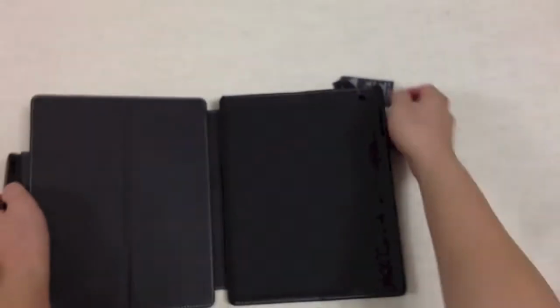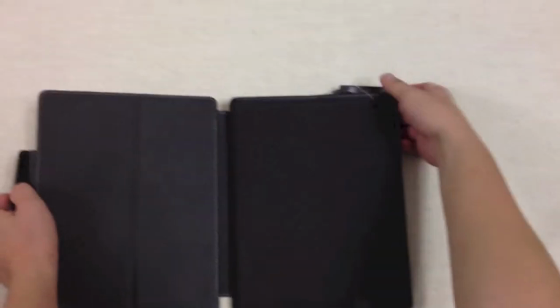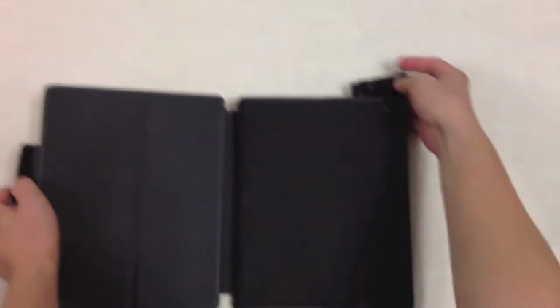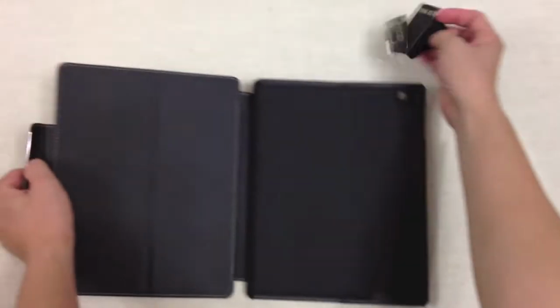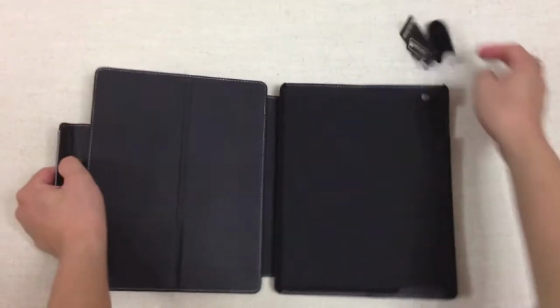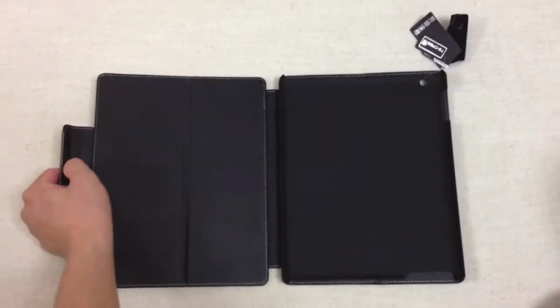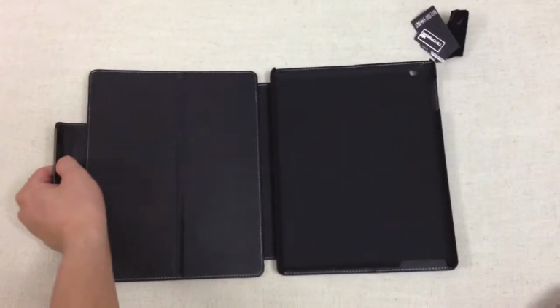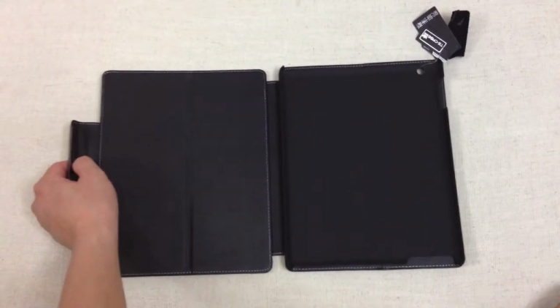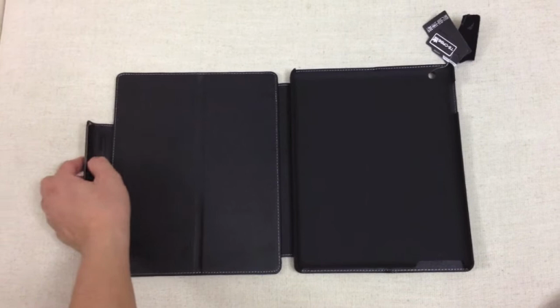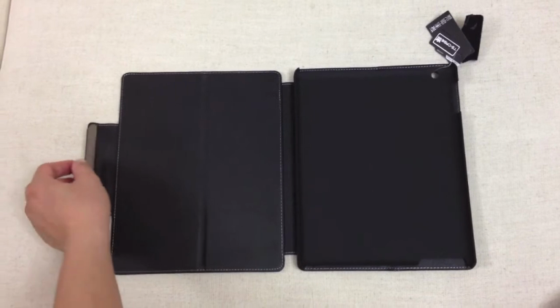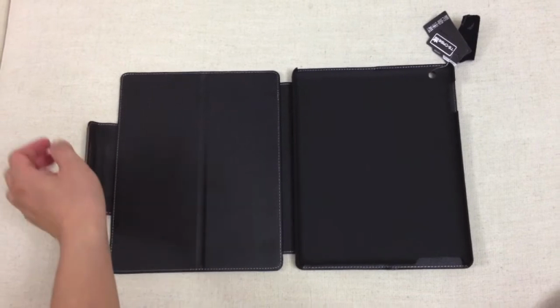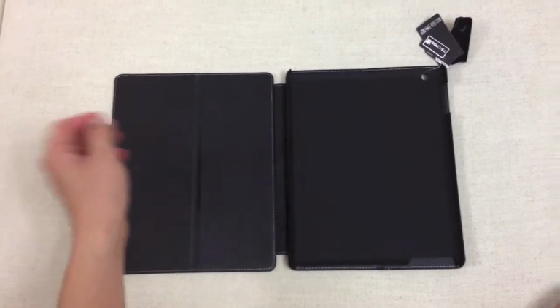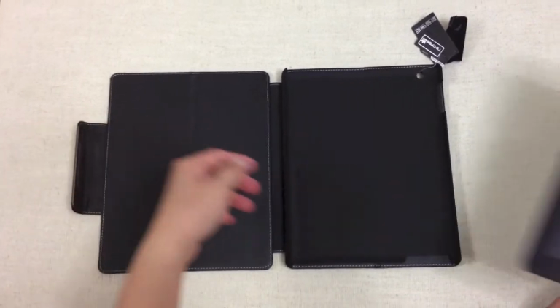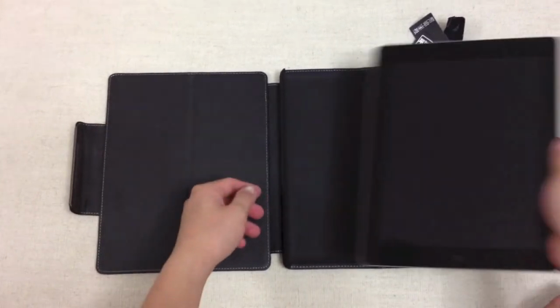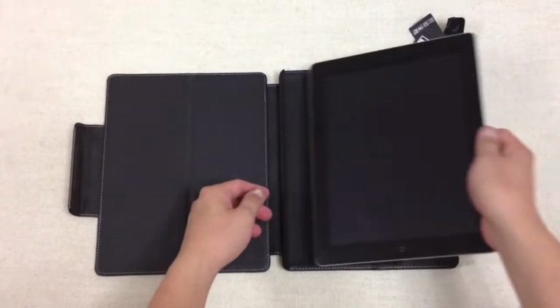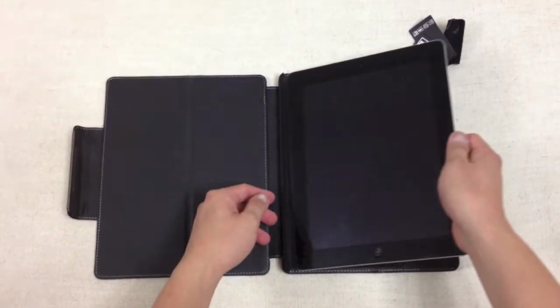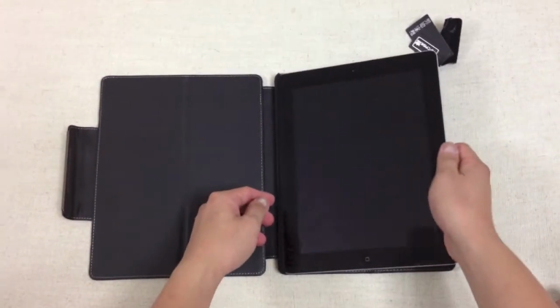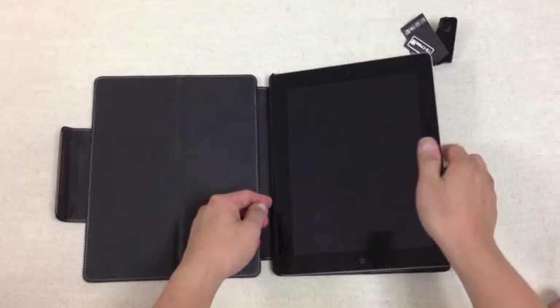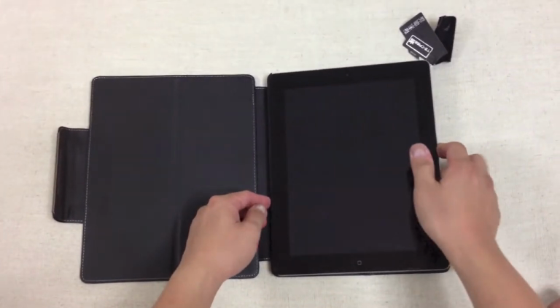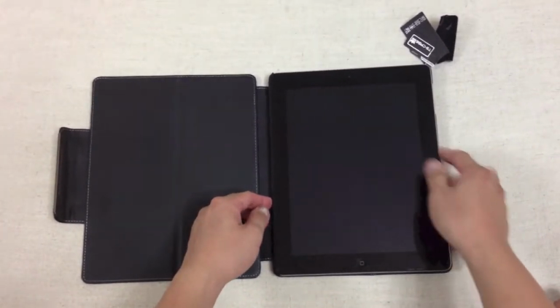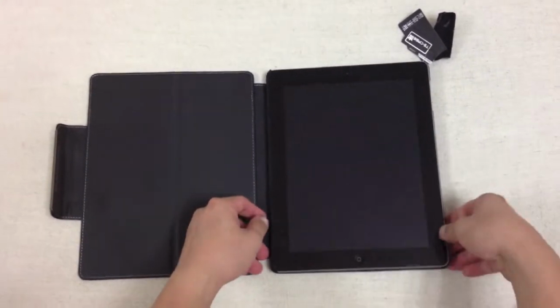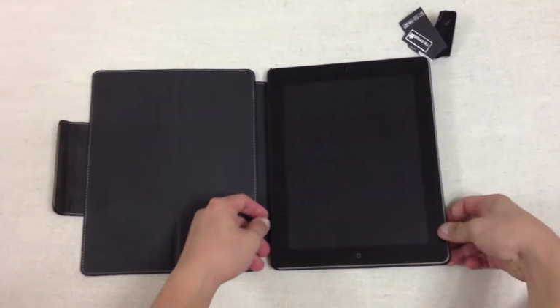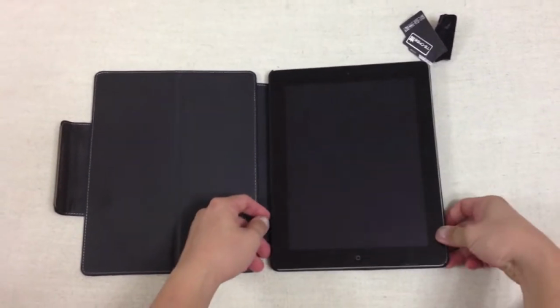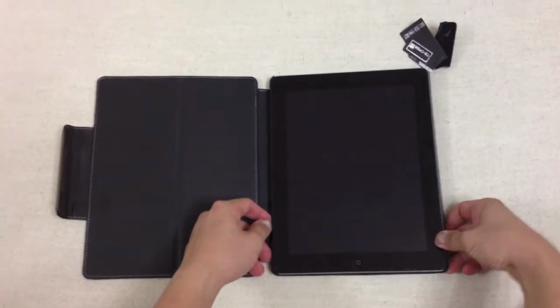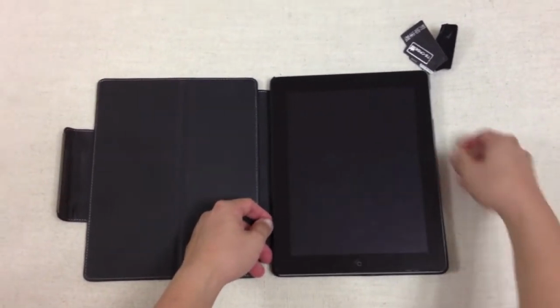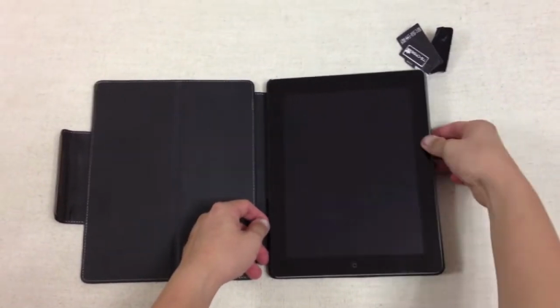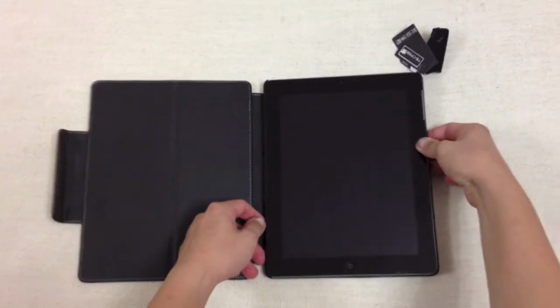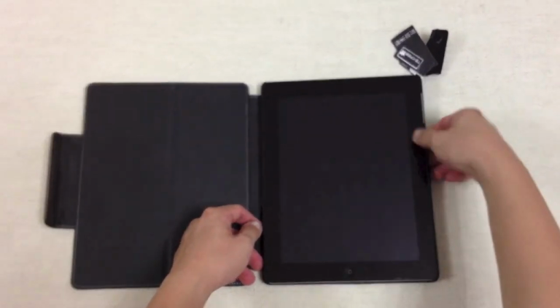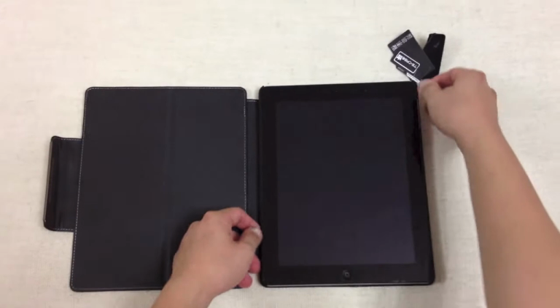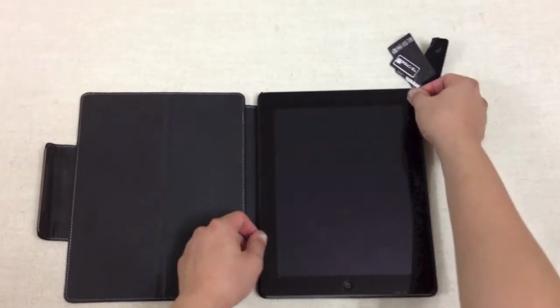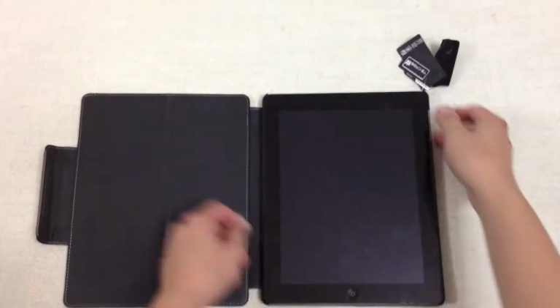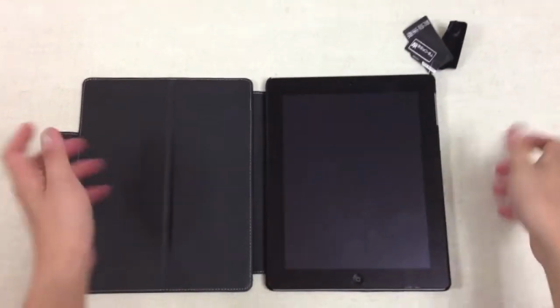Let me fit the iPad onto this case — it takes less than five seconds to do so, and that's it.